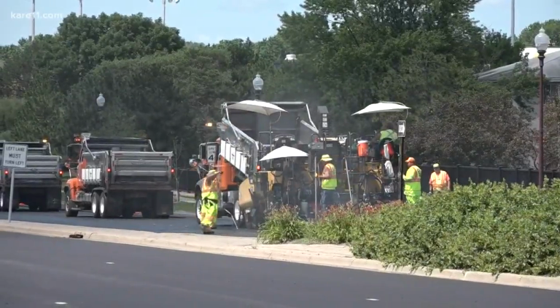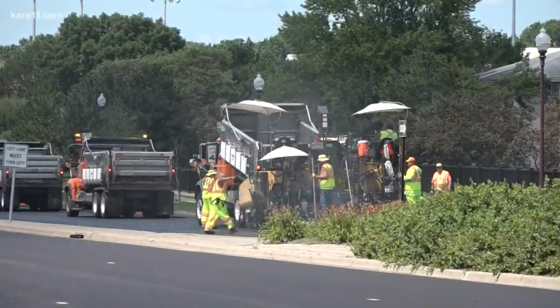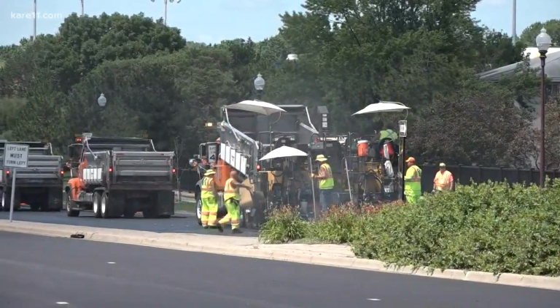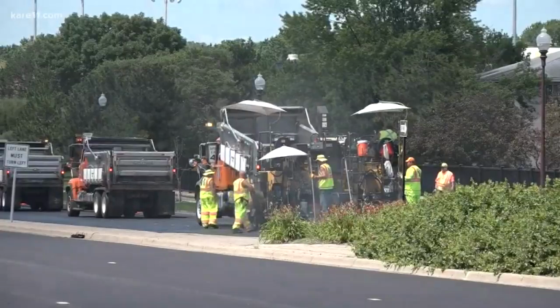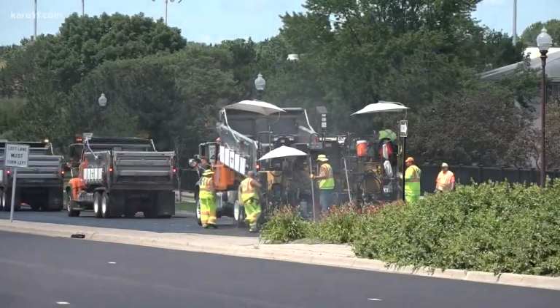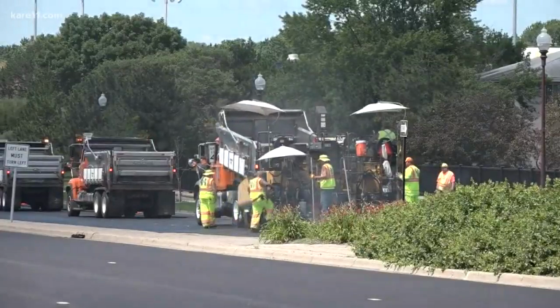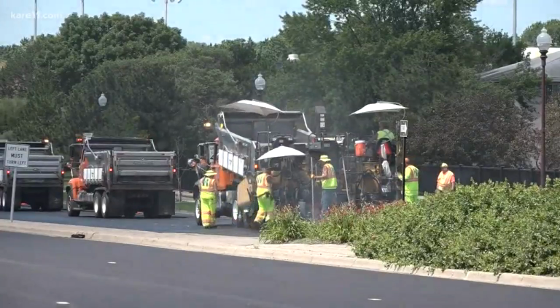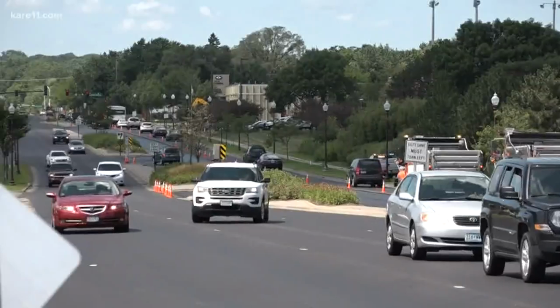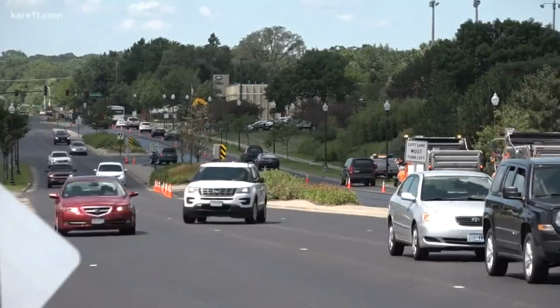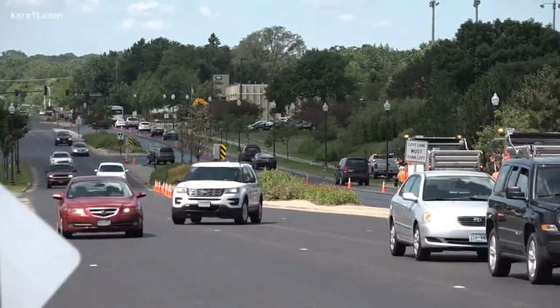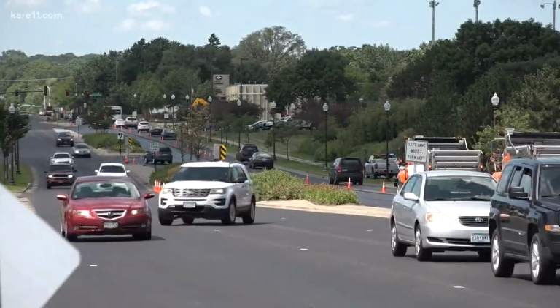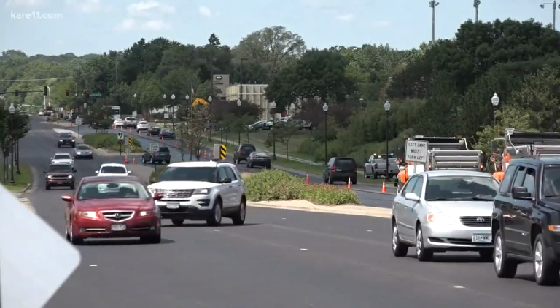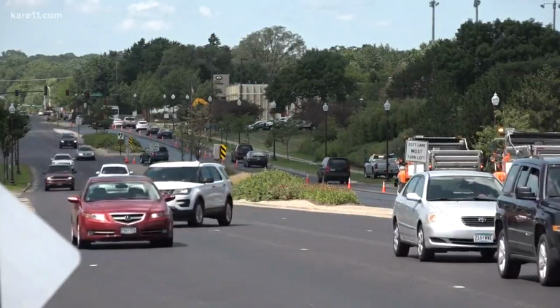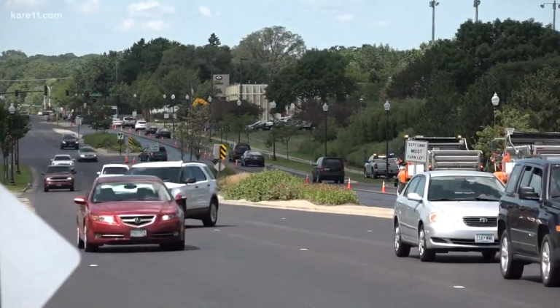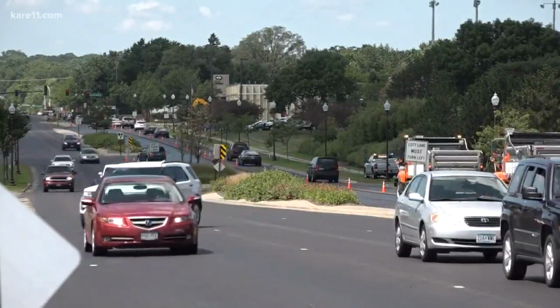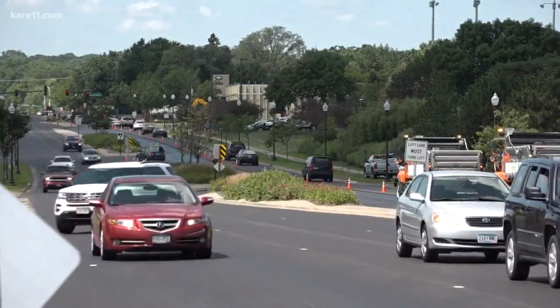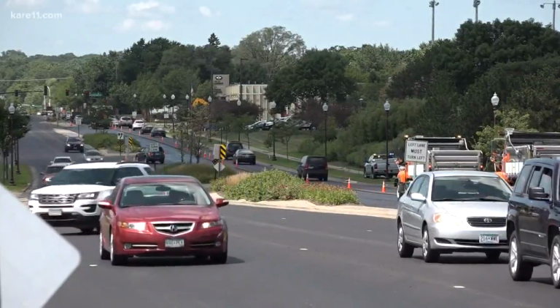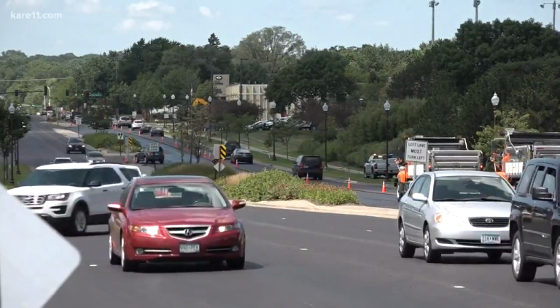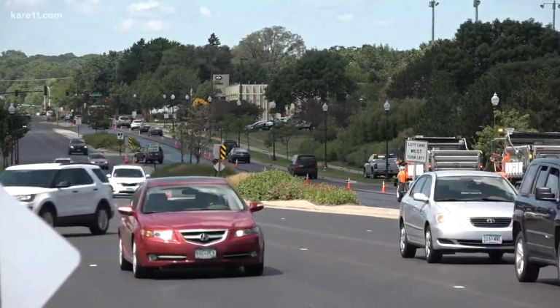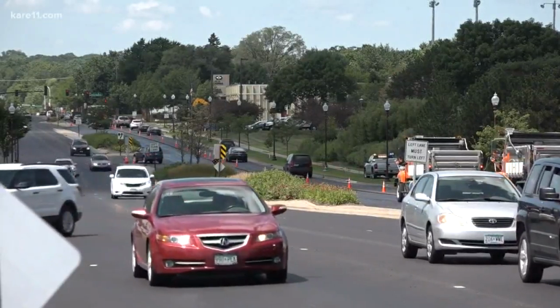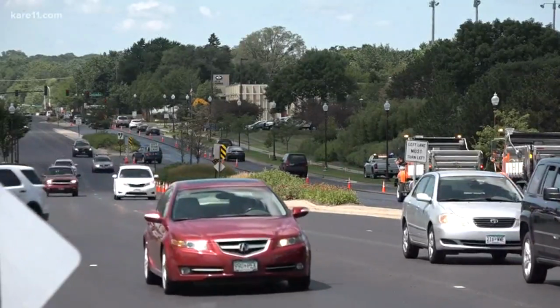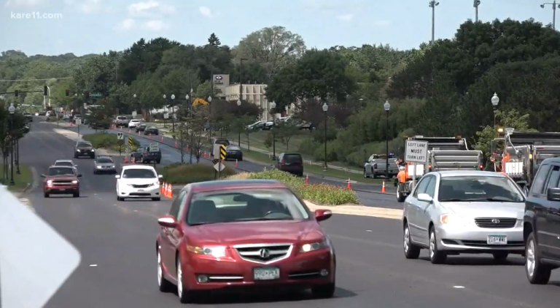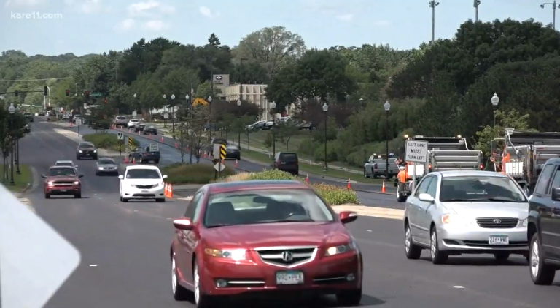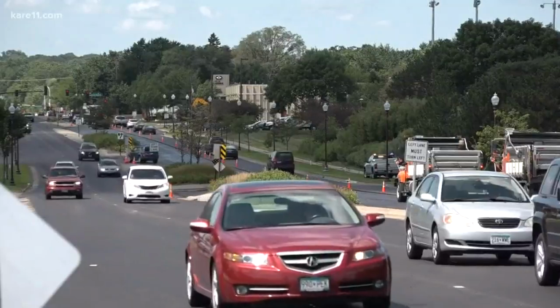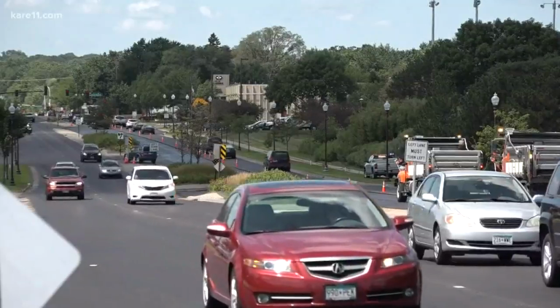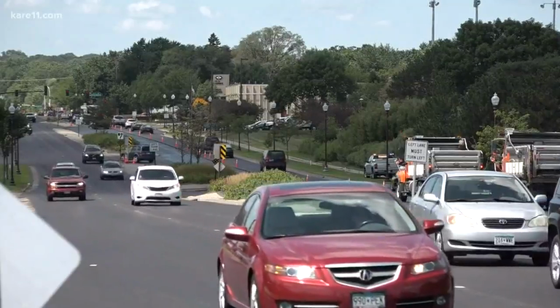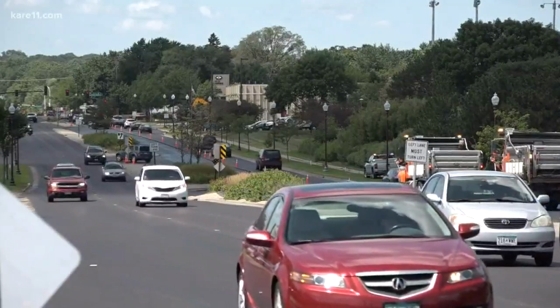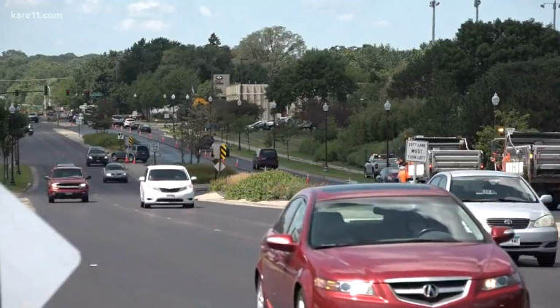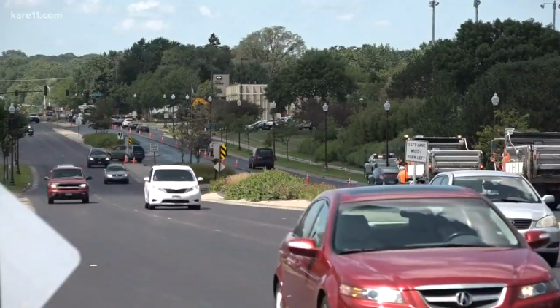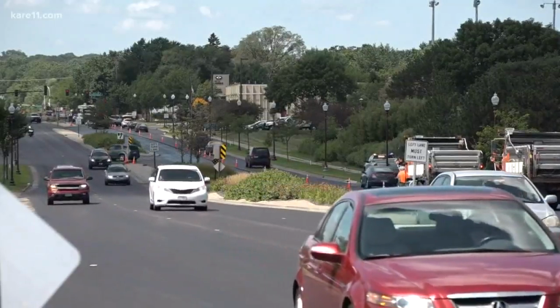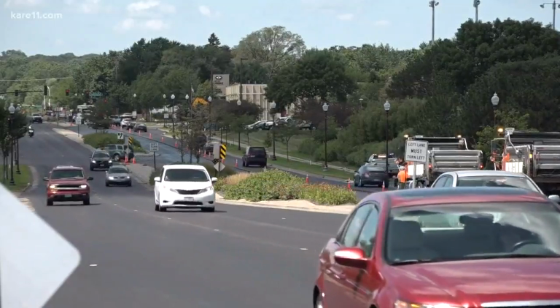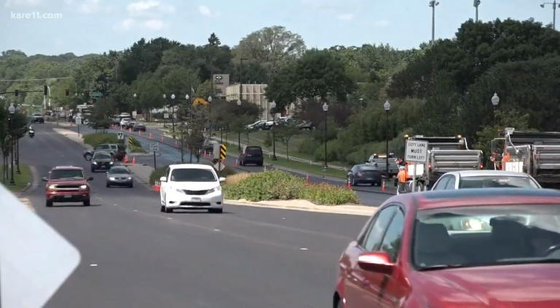Along the stretch of Excelsior Boulevard in Hopkins, 4.8 miles of road is being paved — one side with the traditional method, the other side the new way.